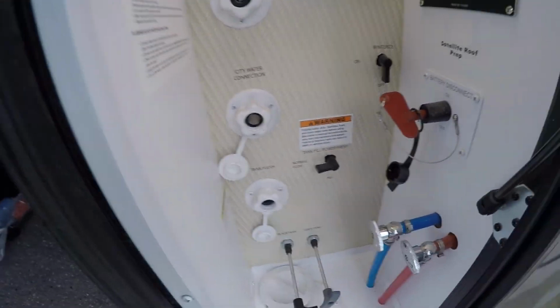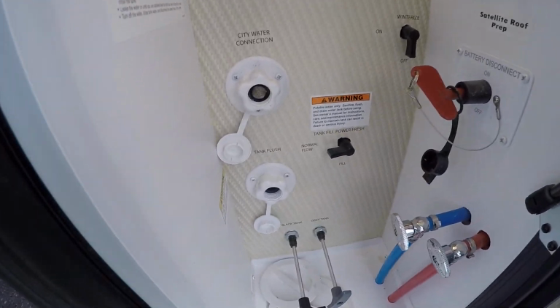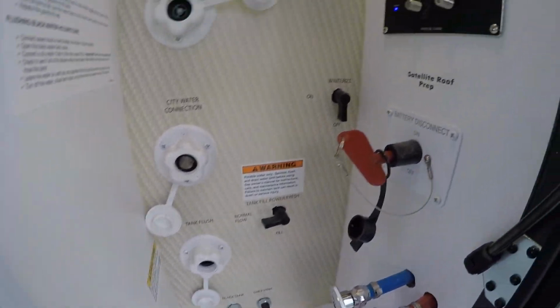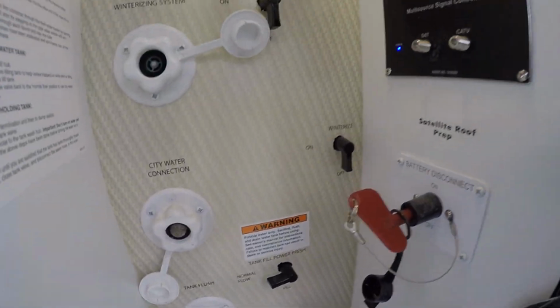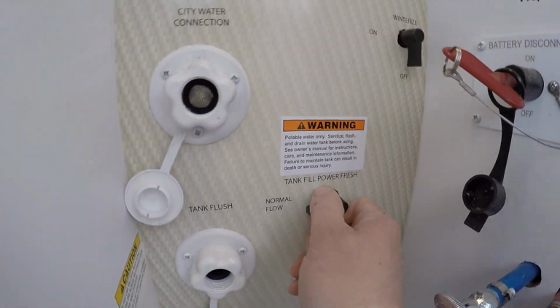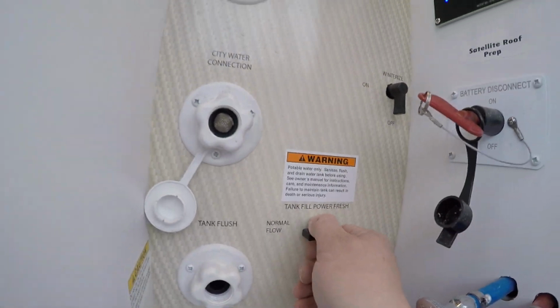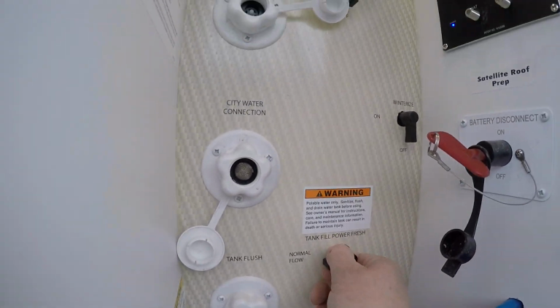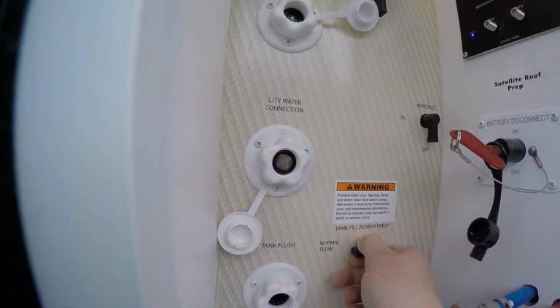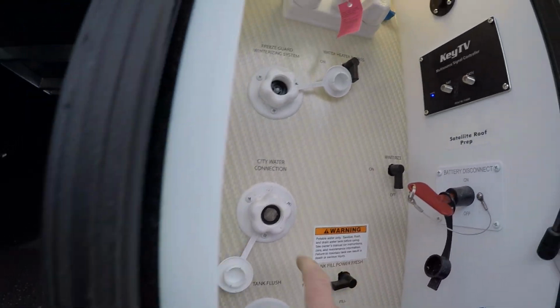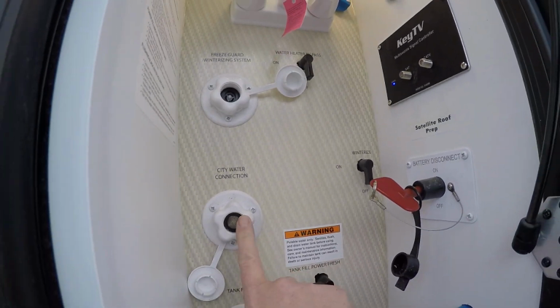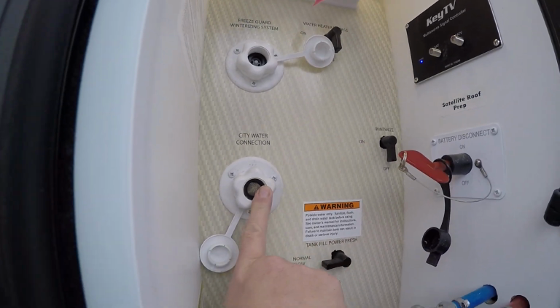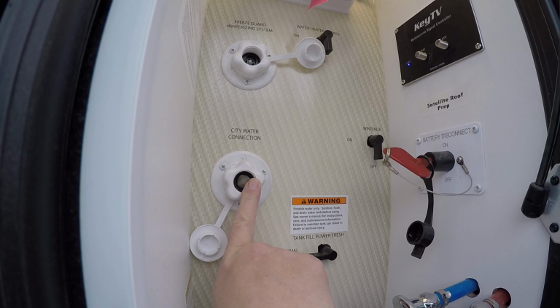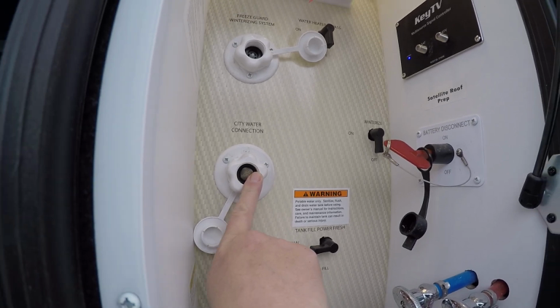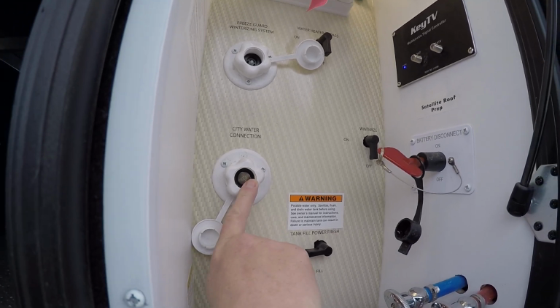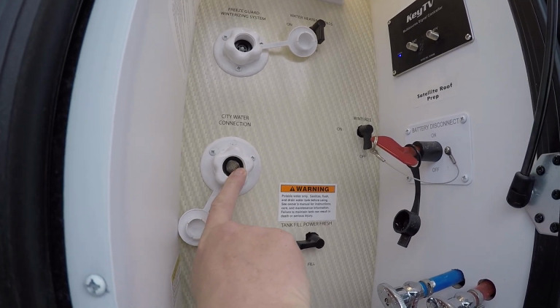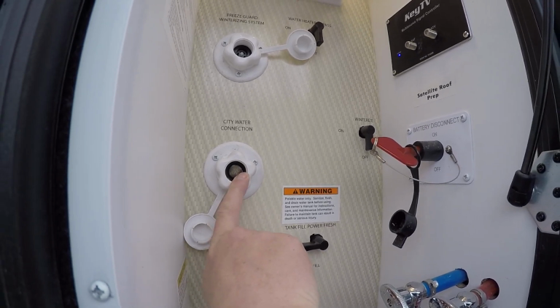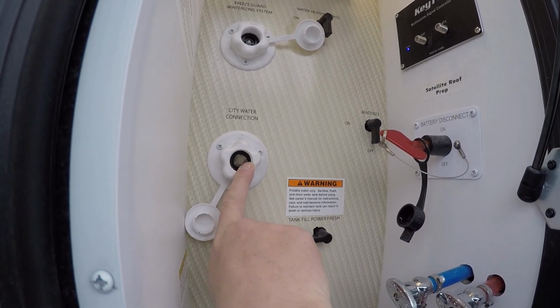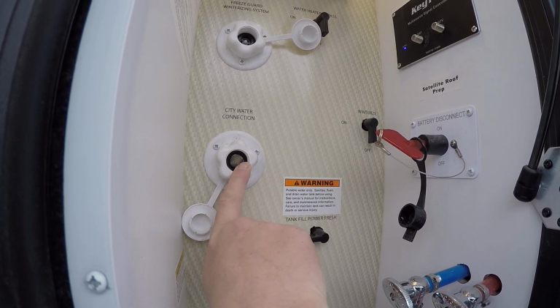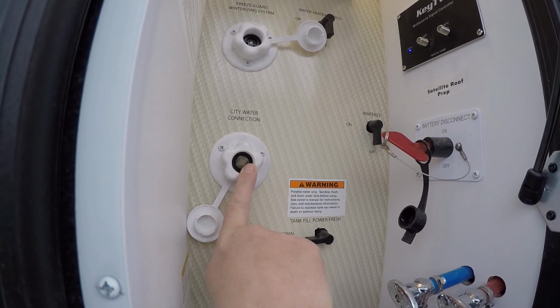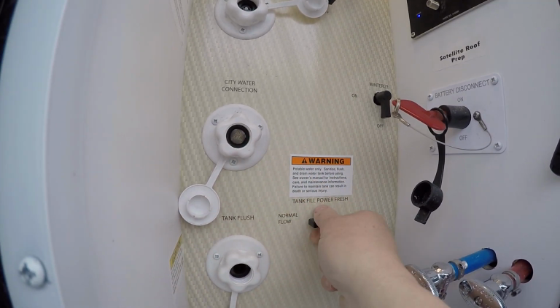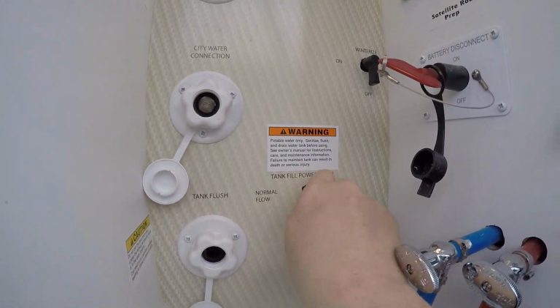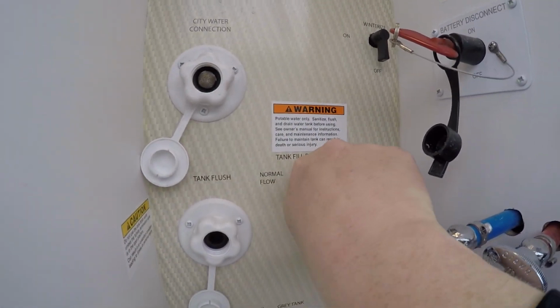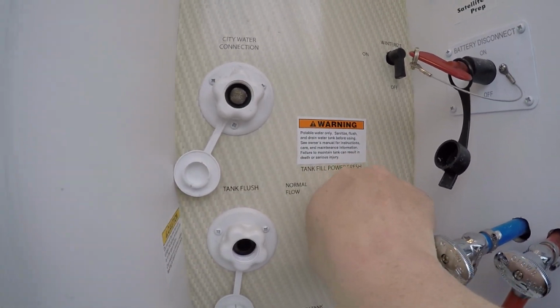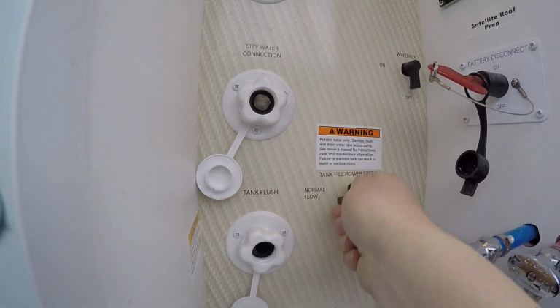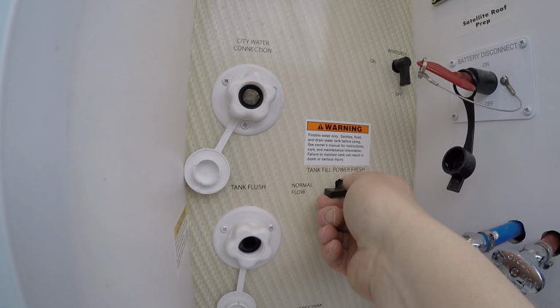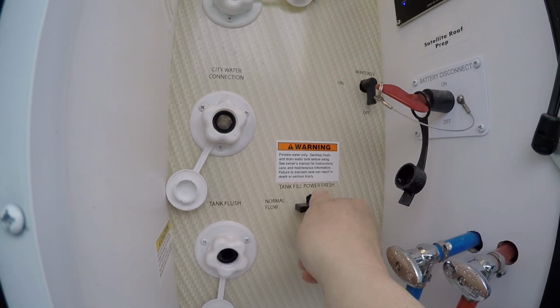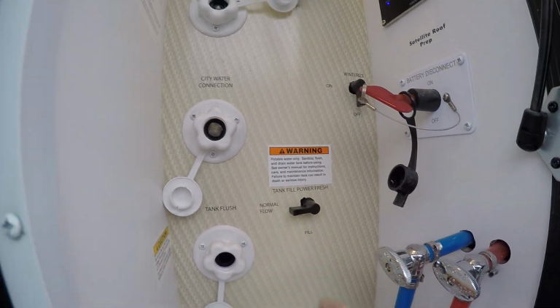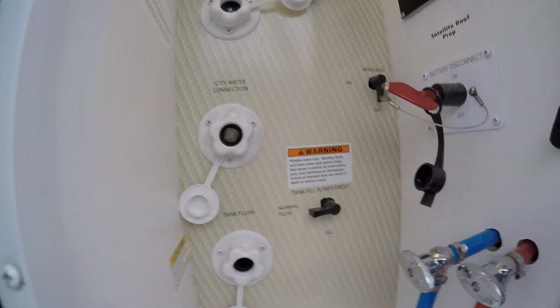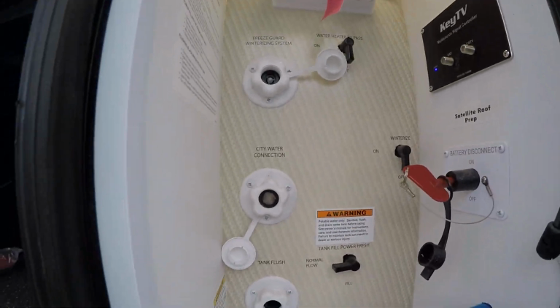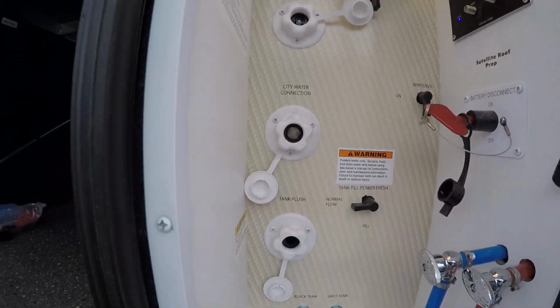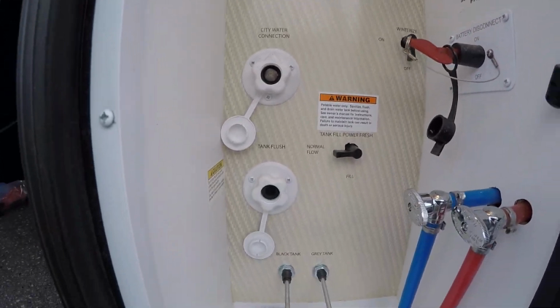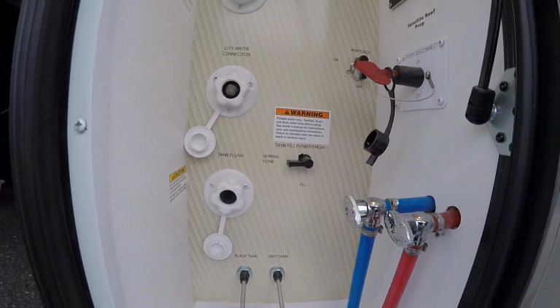Normal flow is where you'd hook up your water here for city water. Or if you fill the tank, you would turn this to fill, then put it back to normal flow and turn your pump on — that would give you water that way as well.